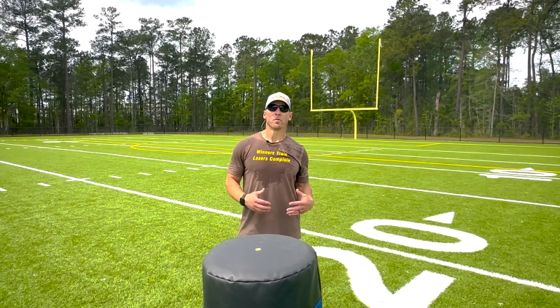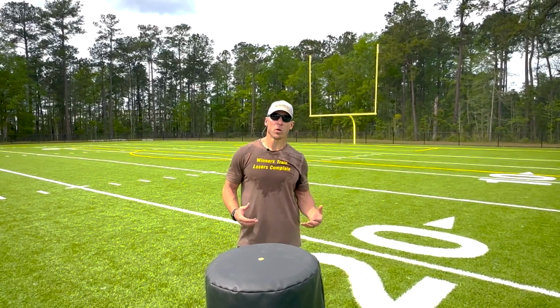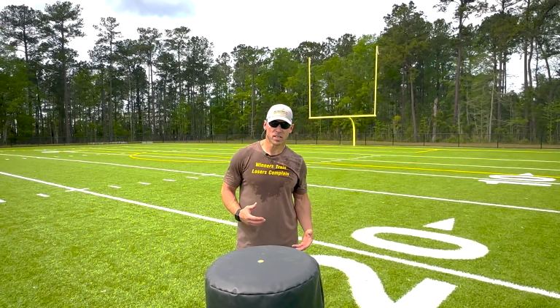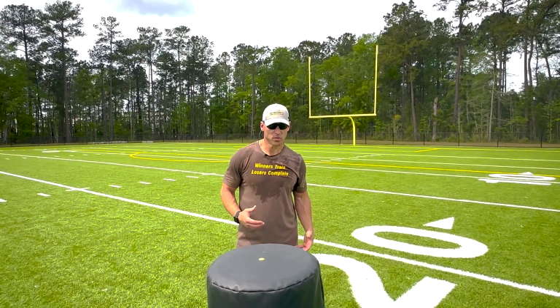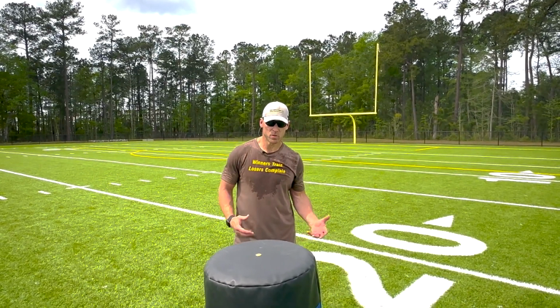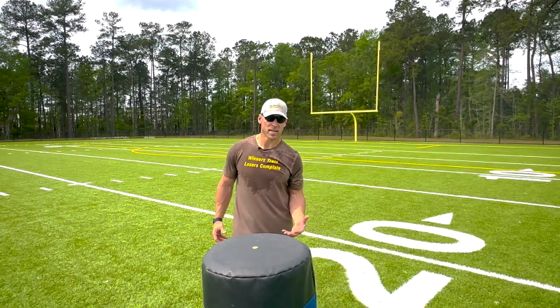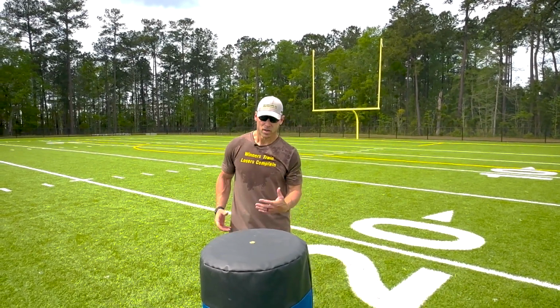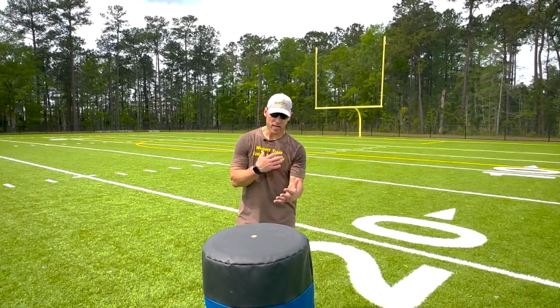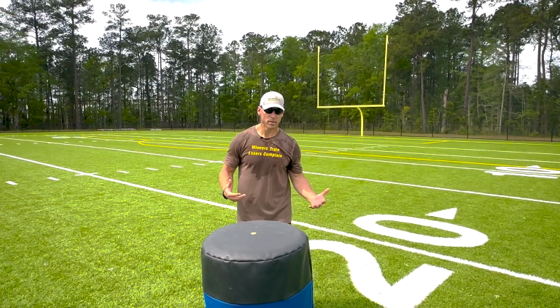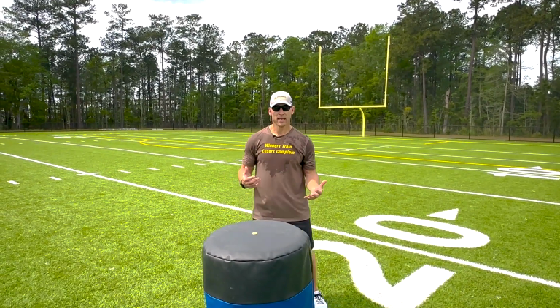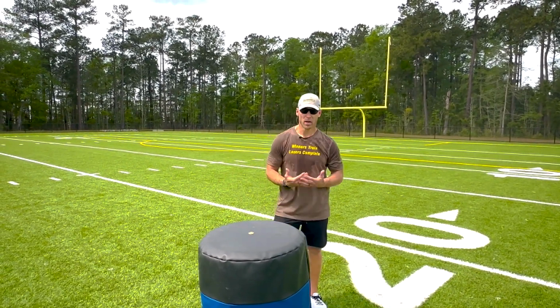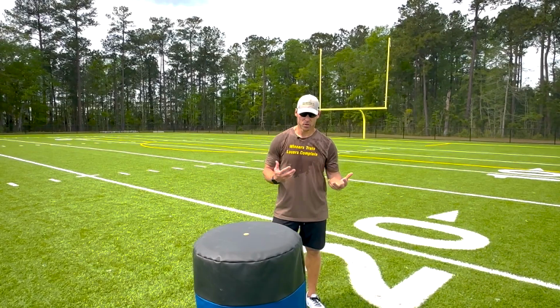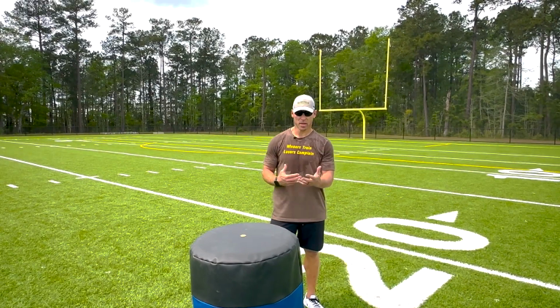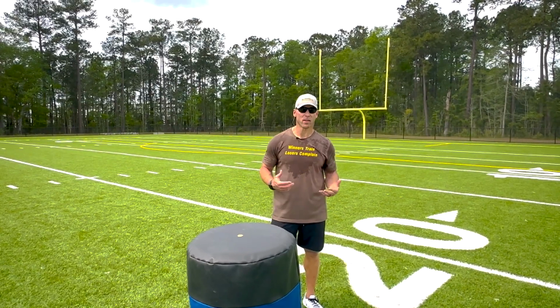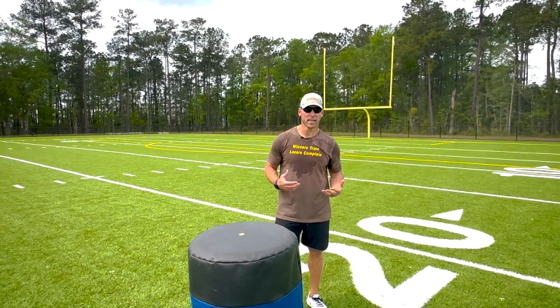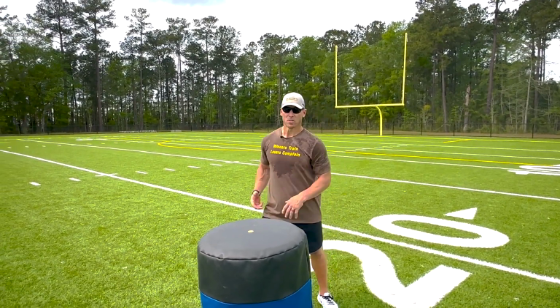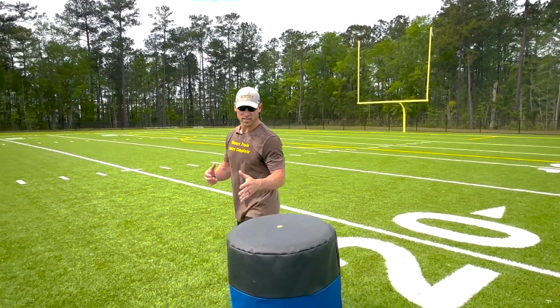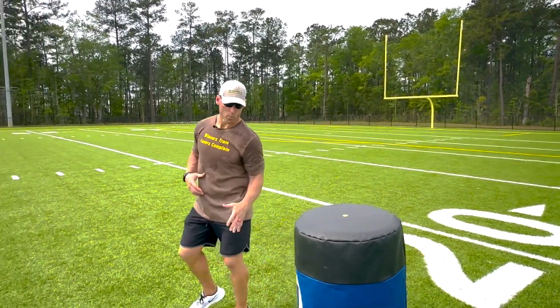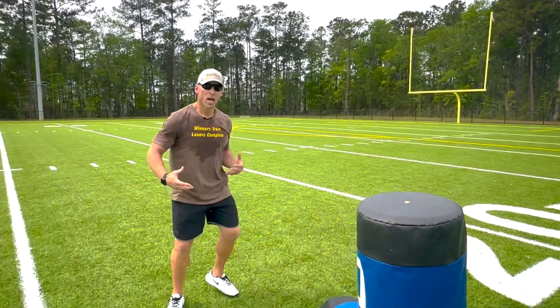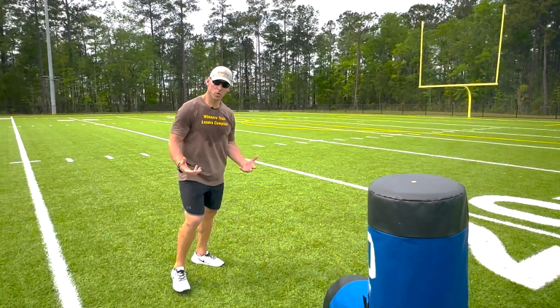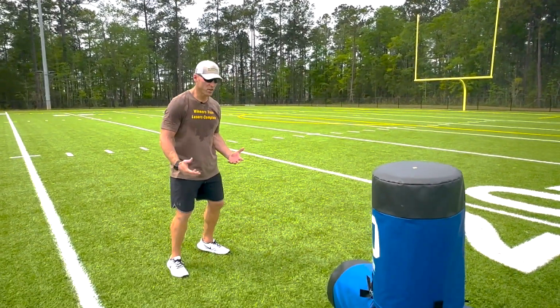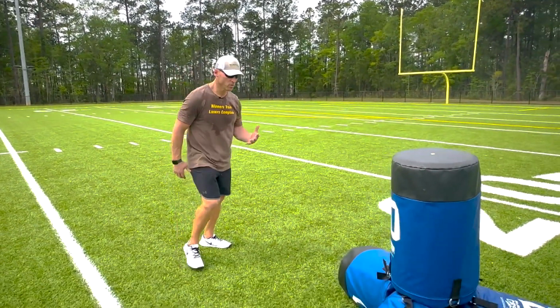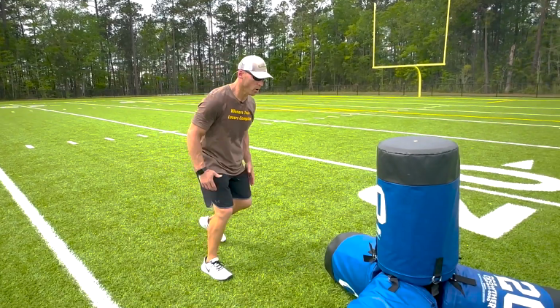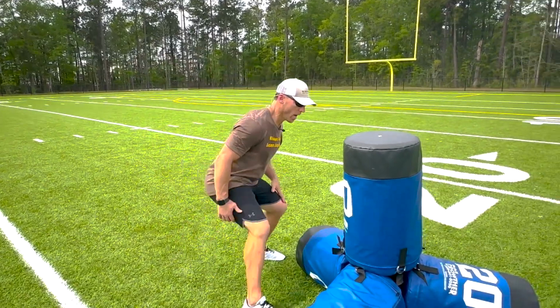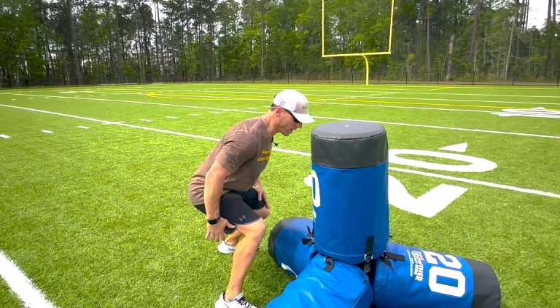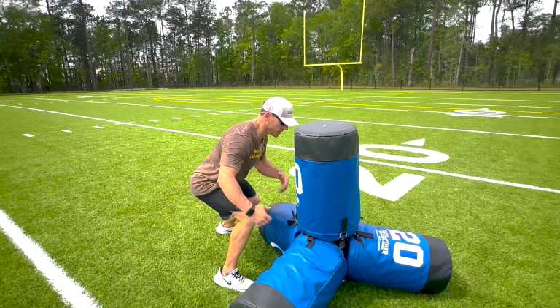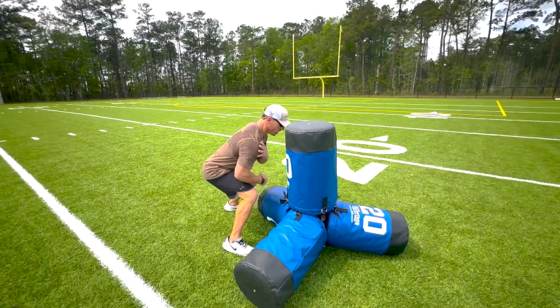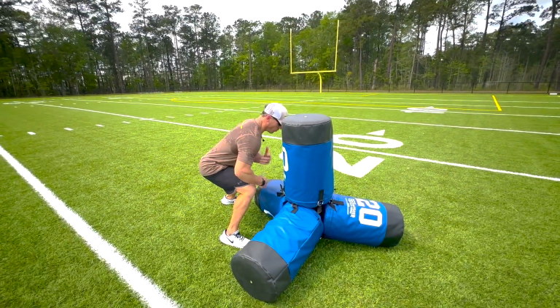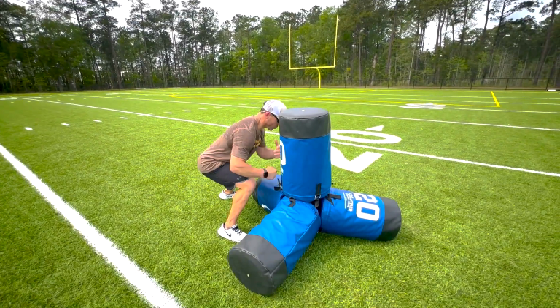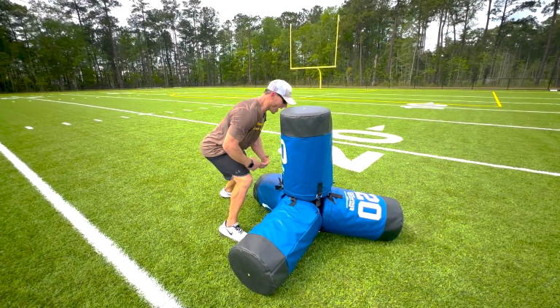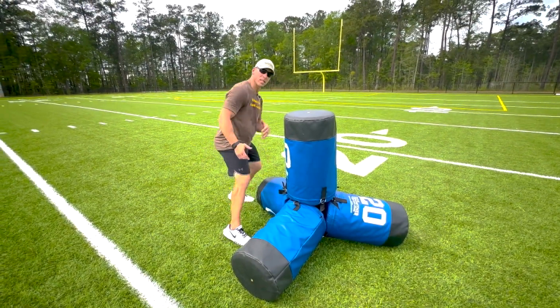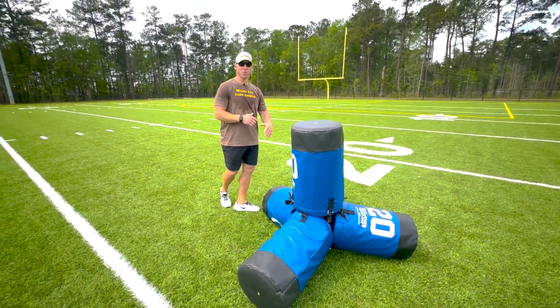We can work on situational tackling with the Jax tackler. Depending on what I see, I'm going to use a different tackling technique. If I see the numbers, I'm going to do a square tackle — I'm going to approach, create a brace, drive with the shoulder, and wrap it as I take it to the ground.